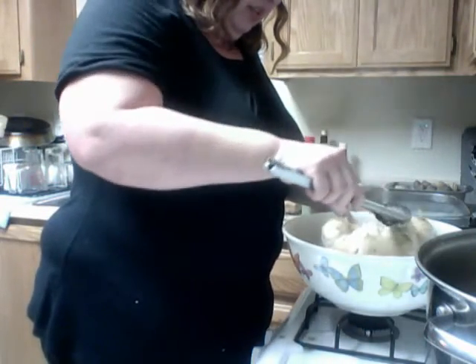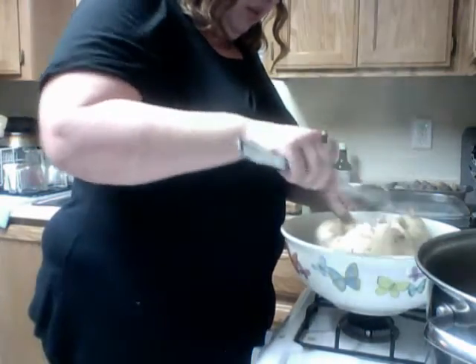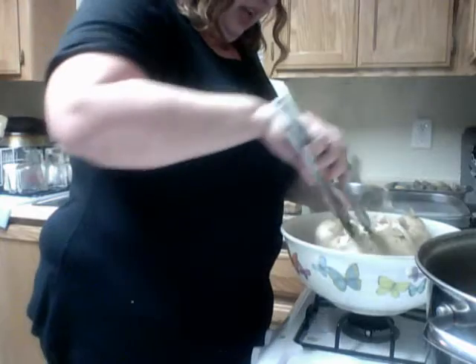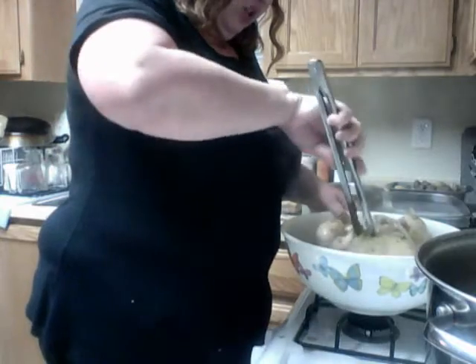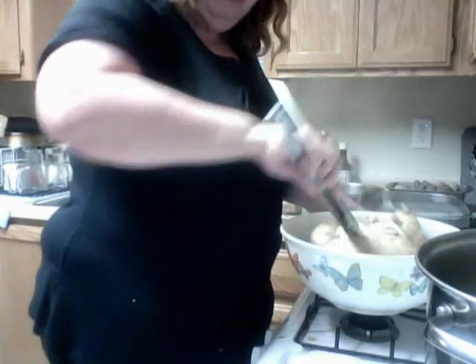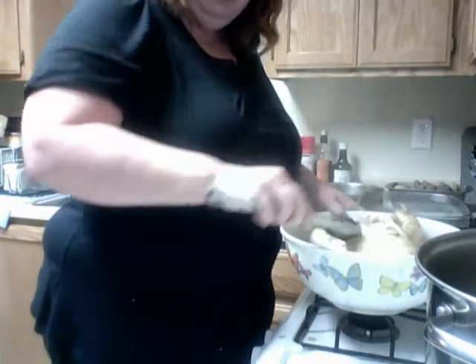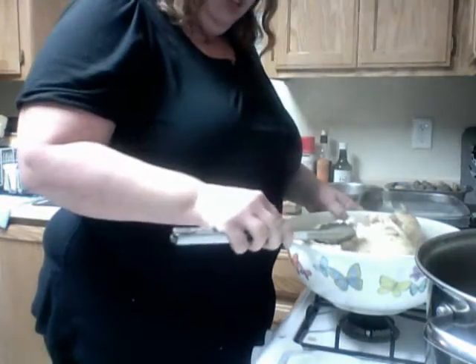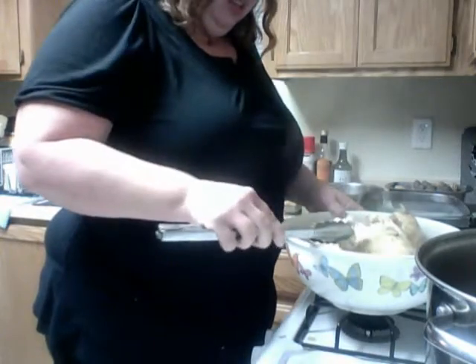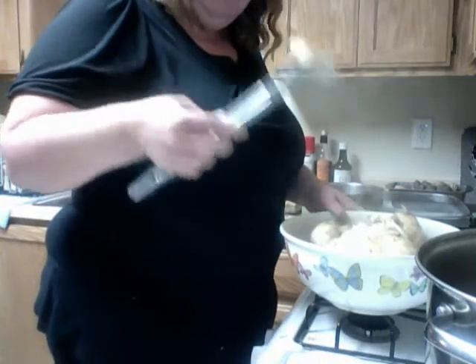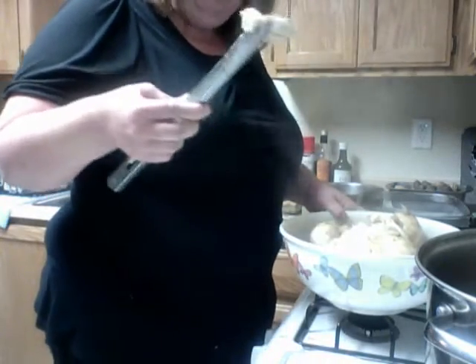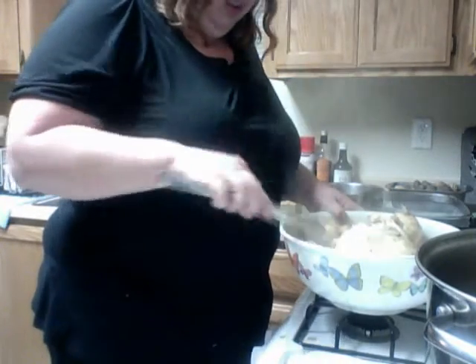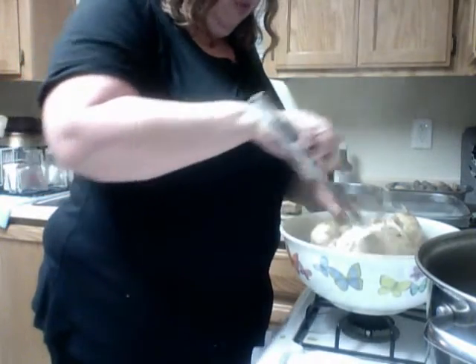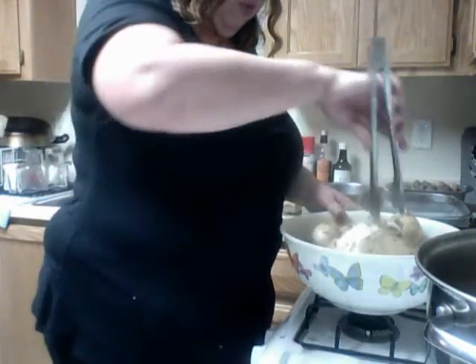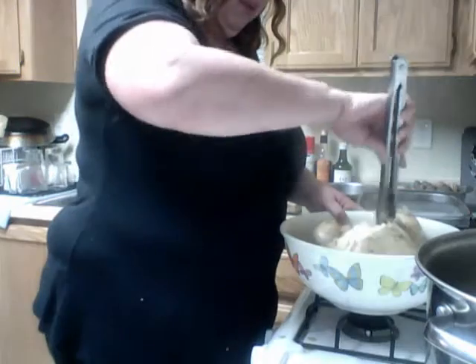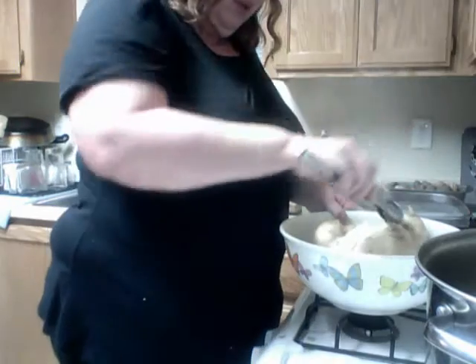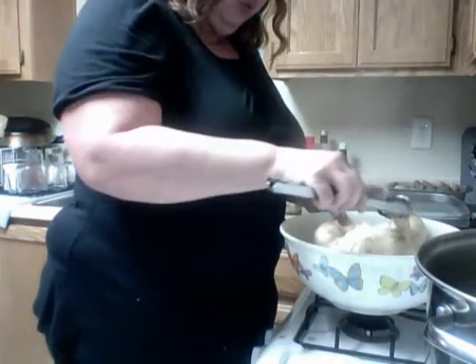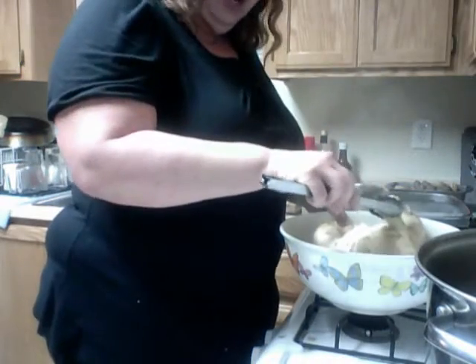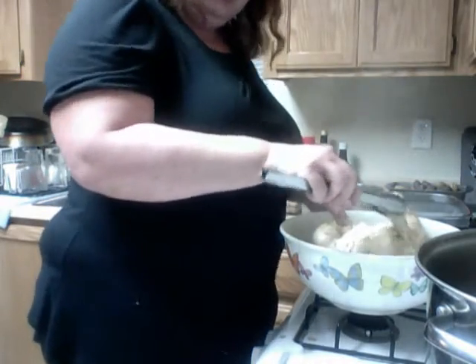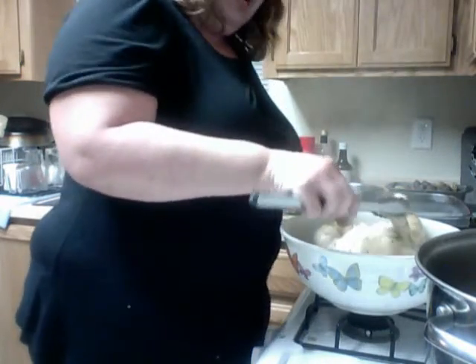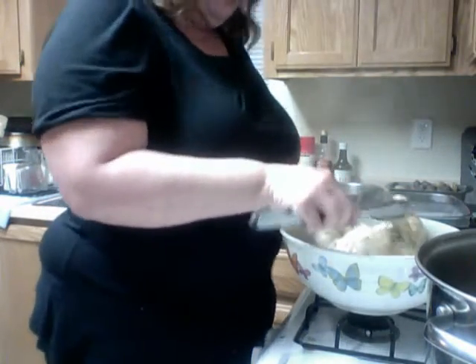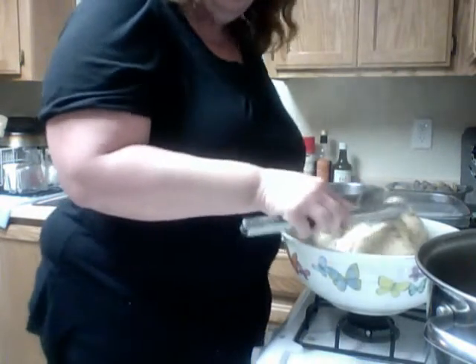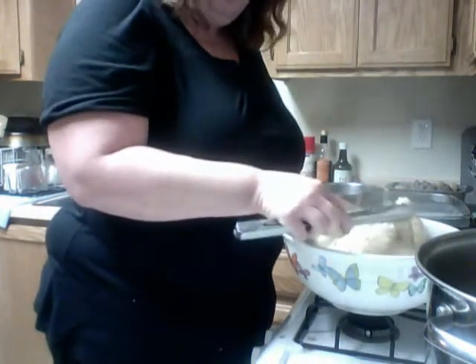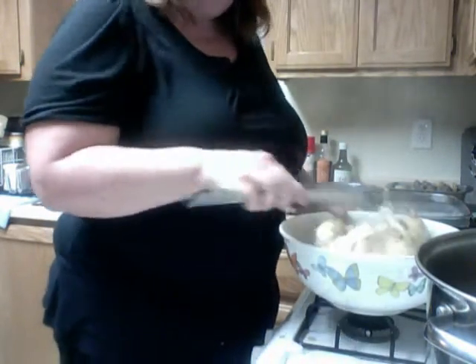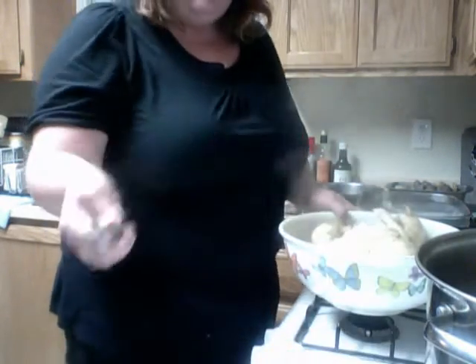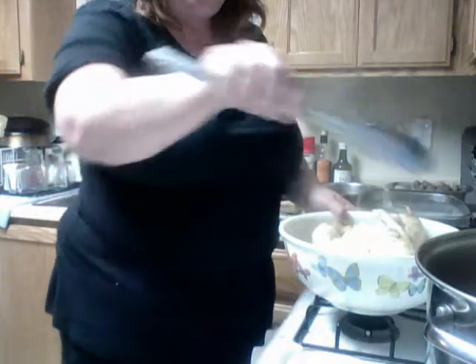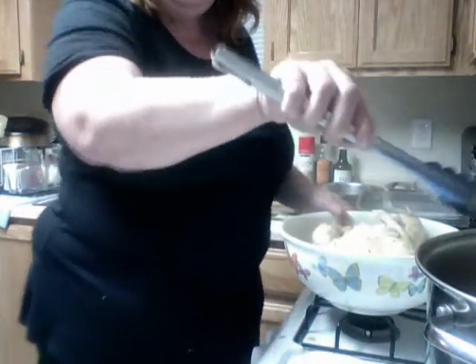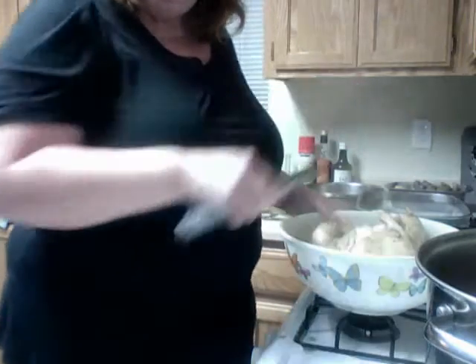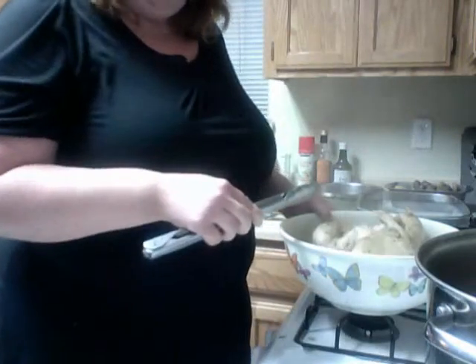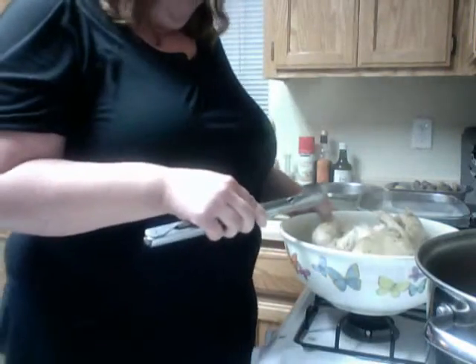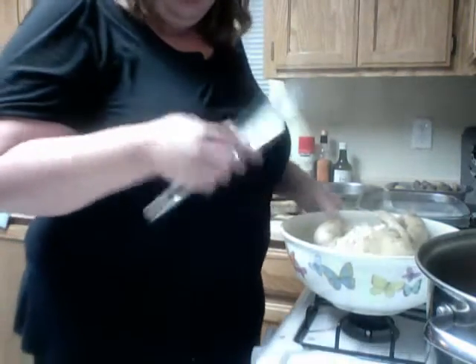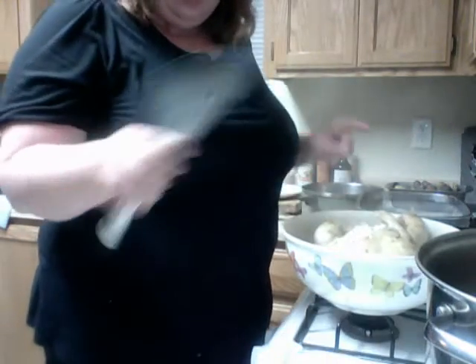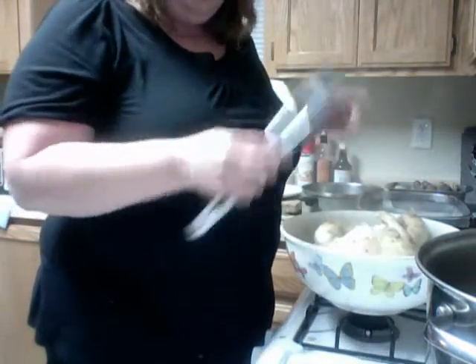See how that's just kind of coming off? Now if you grab it with your fork and you're really having to work it off, you're probably going to have to put it back in for another half hour. Again, that is okay.